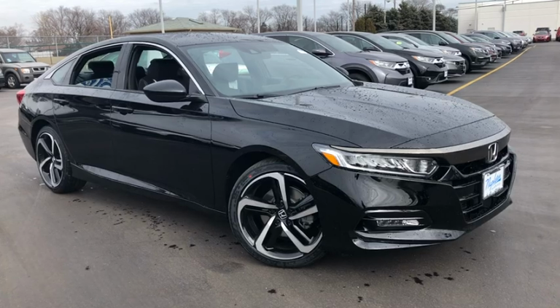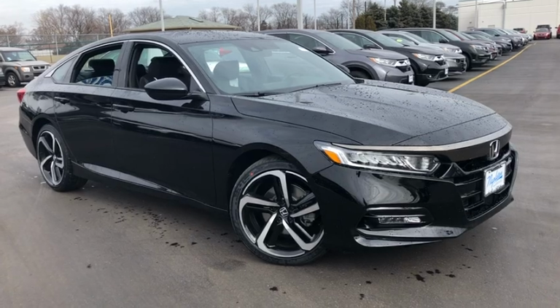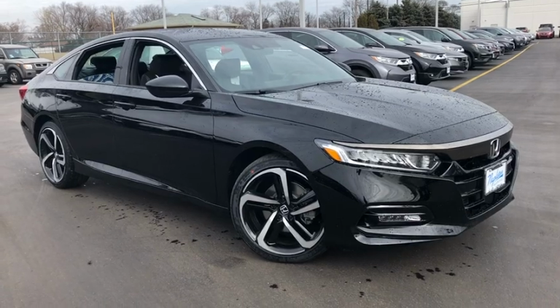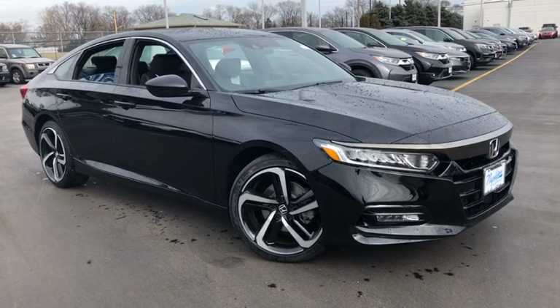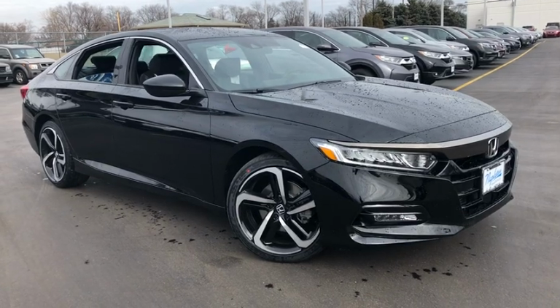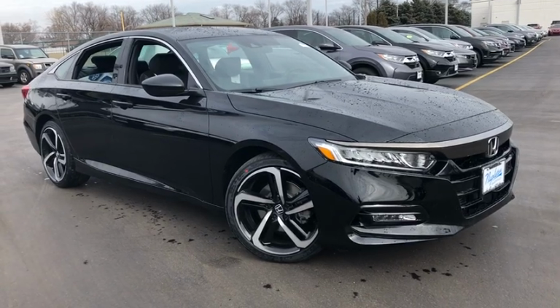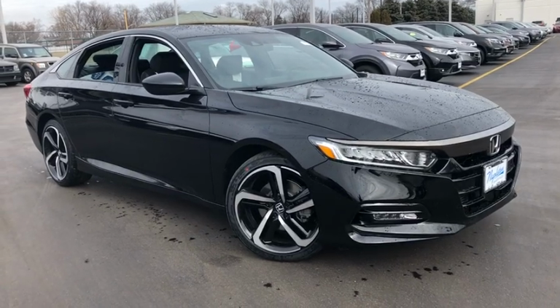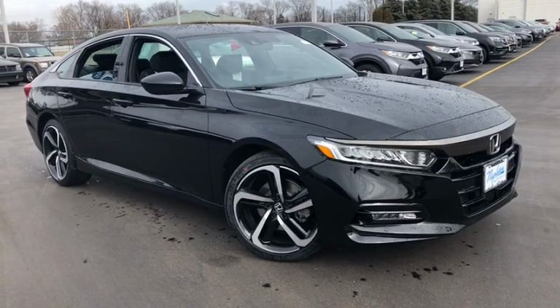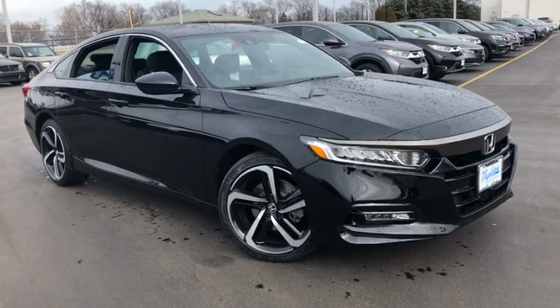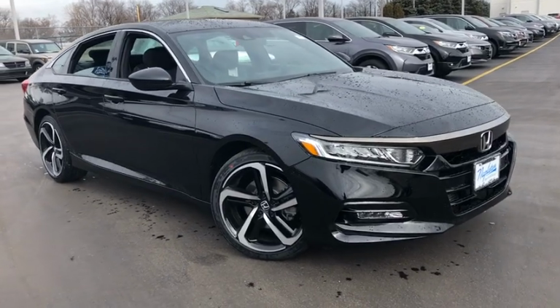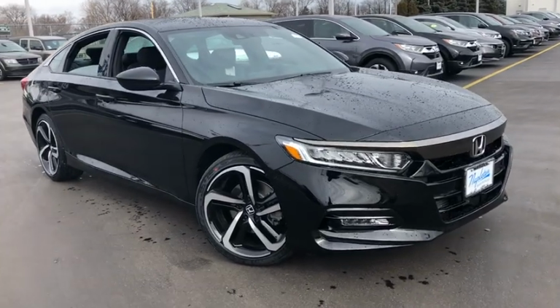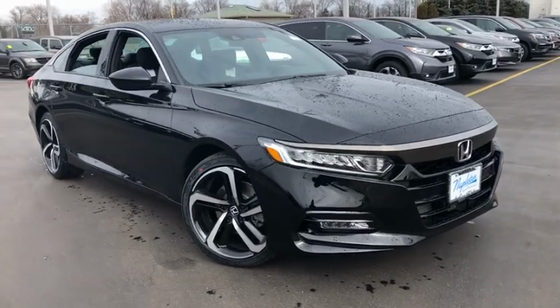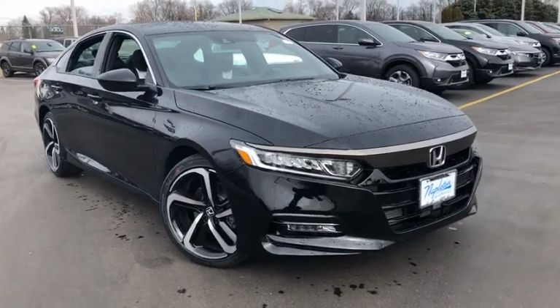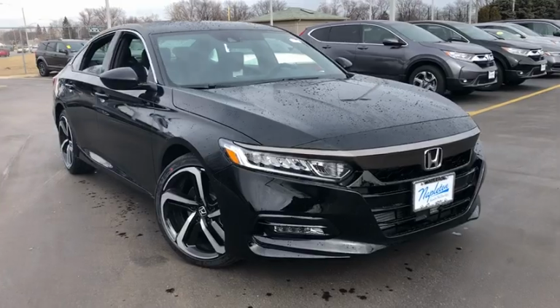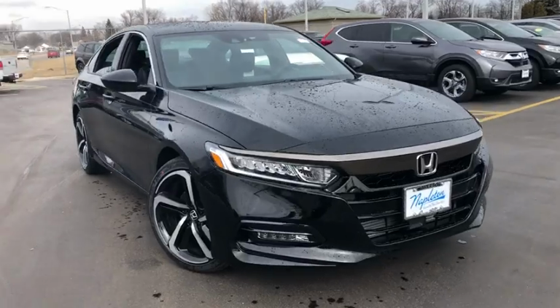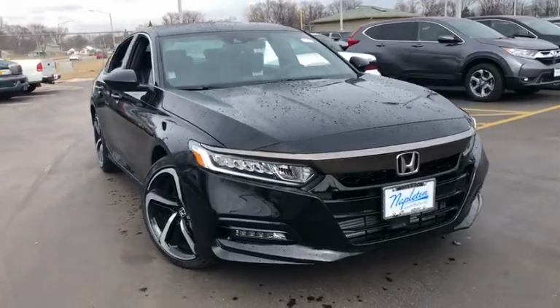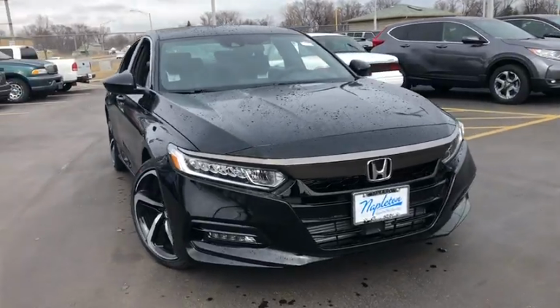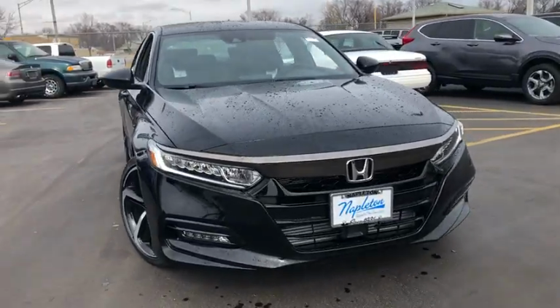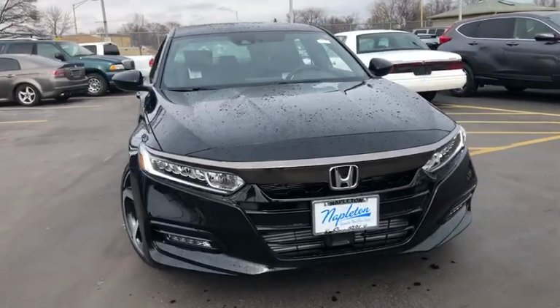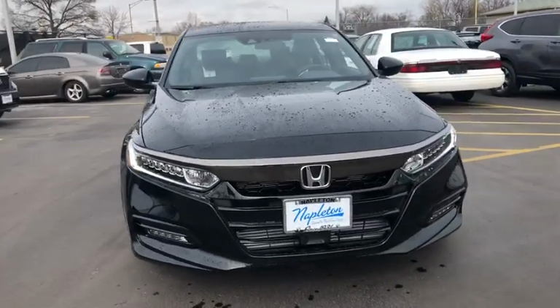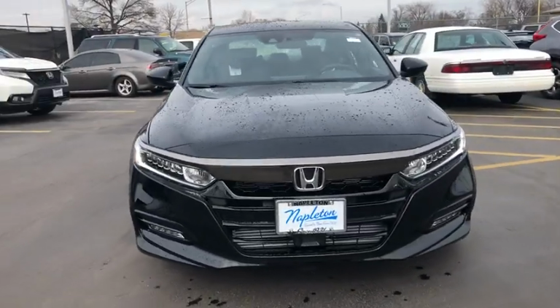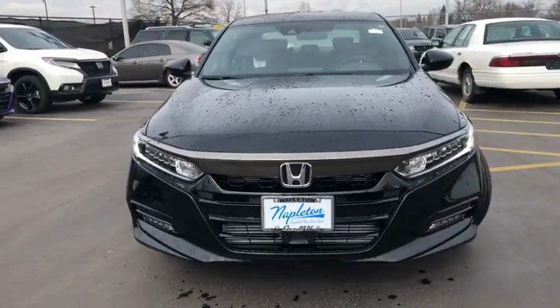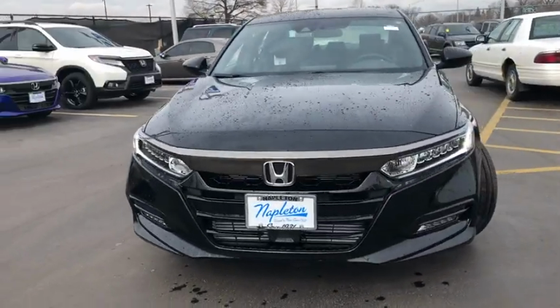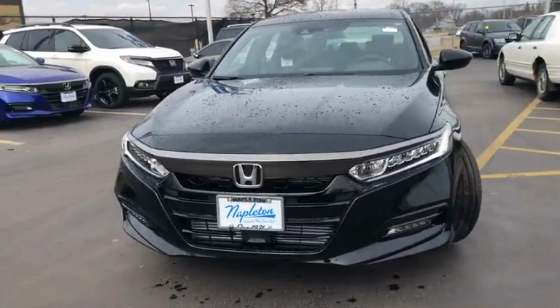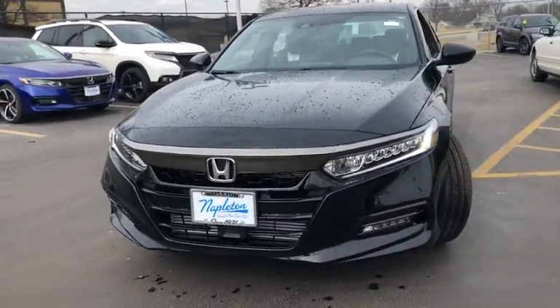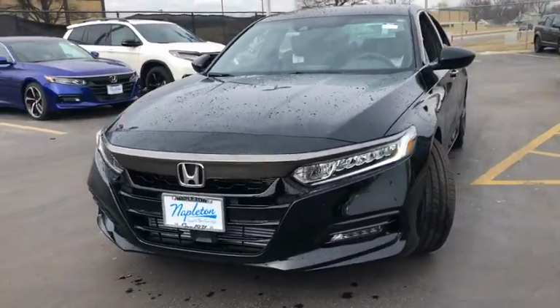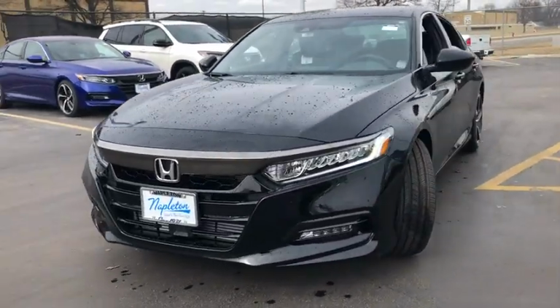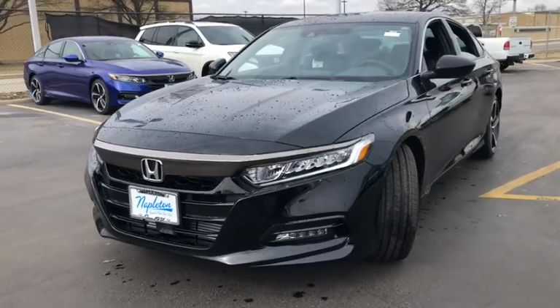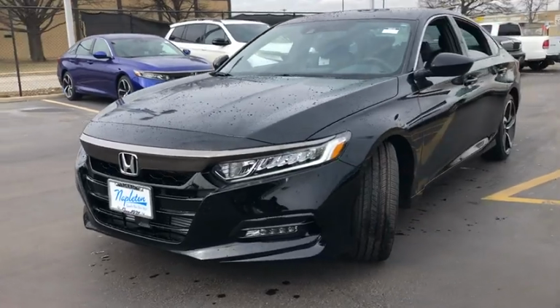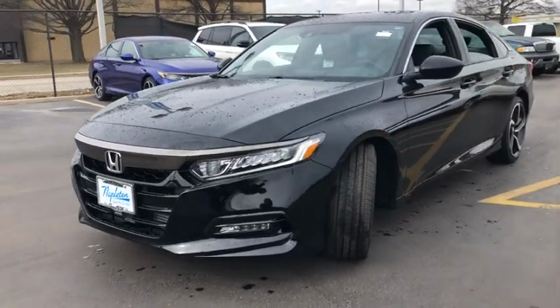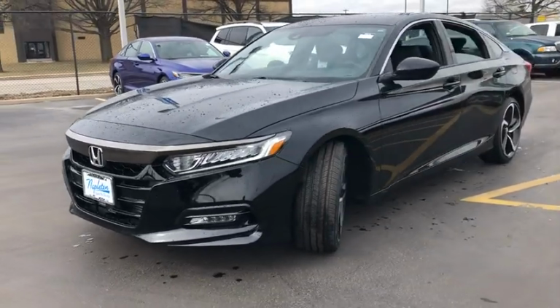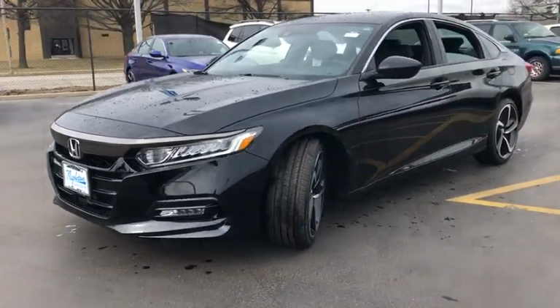2019 Honda Accord. Ingeniously simple, yet overflowing with luxury and technological creativity. All that and more in the Accord. This vehicle has less than 100 miles.